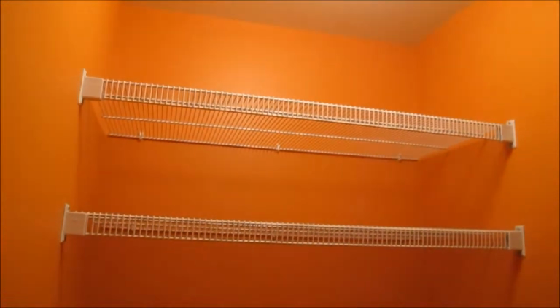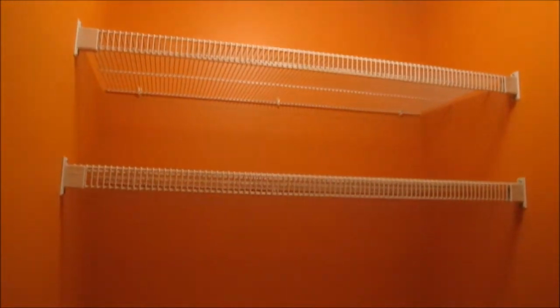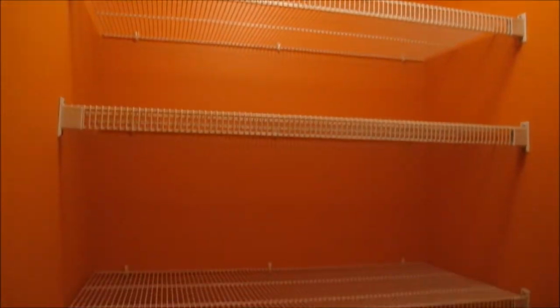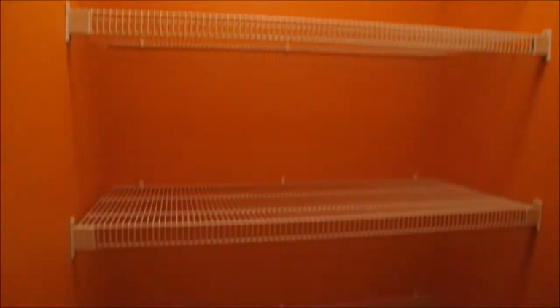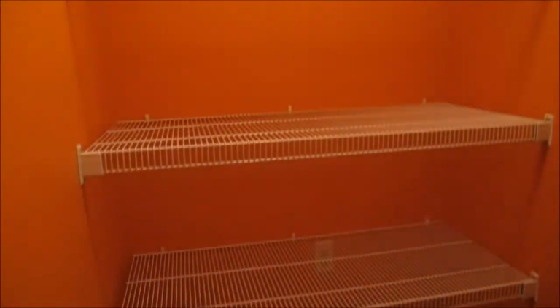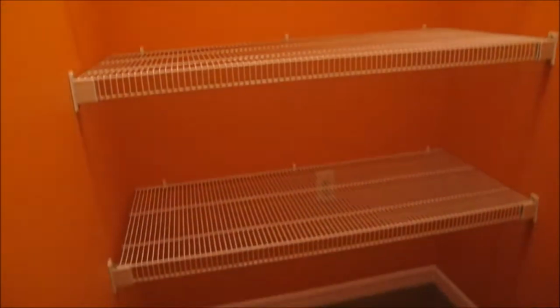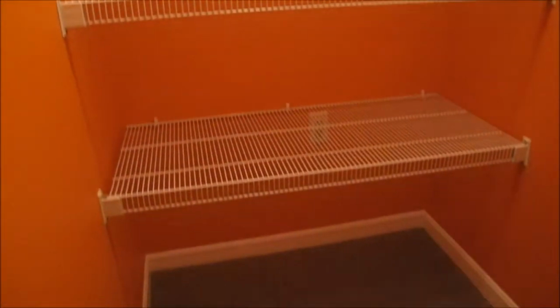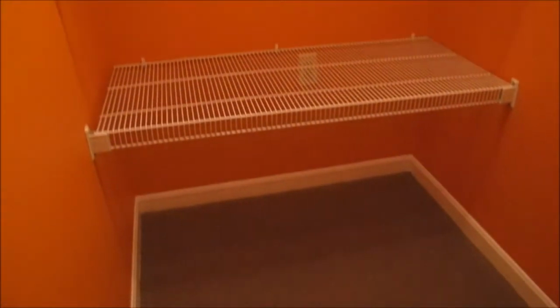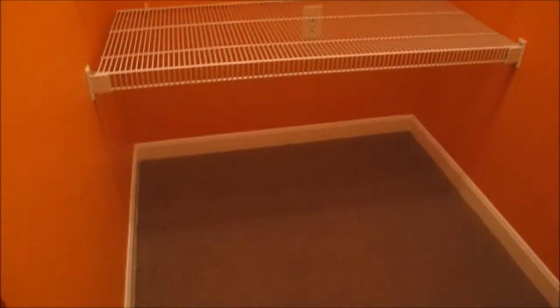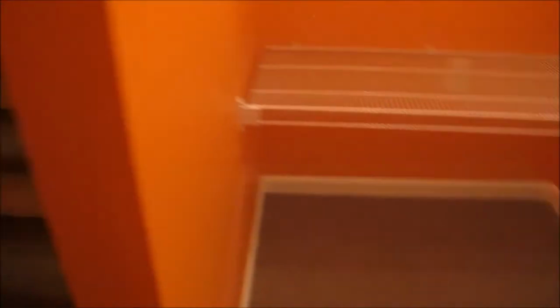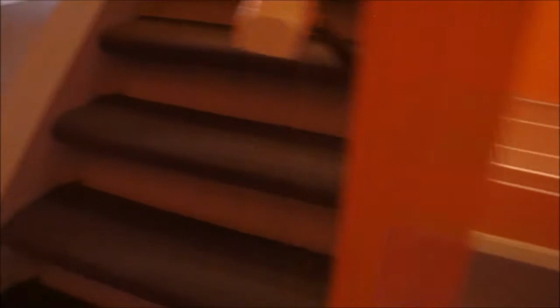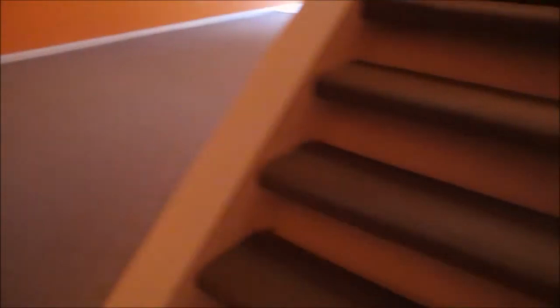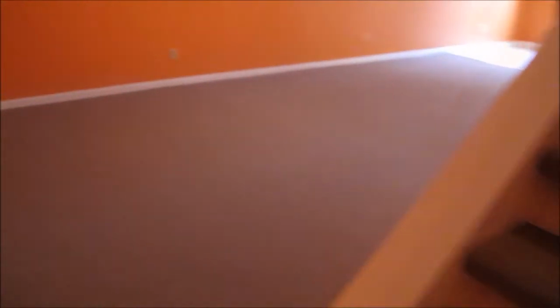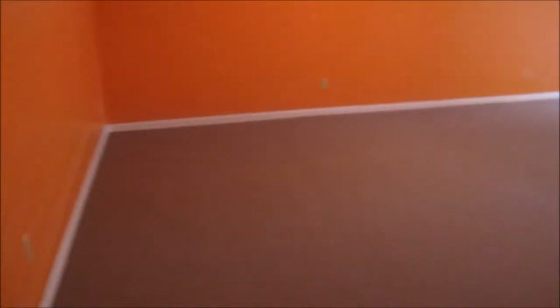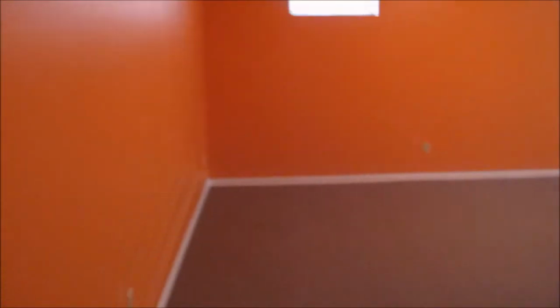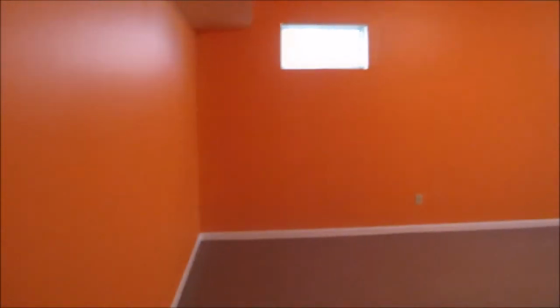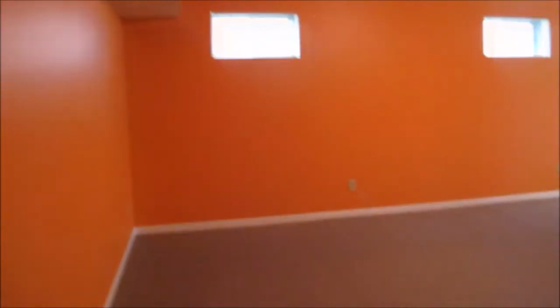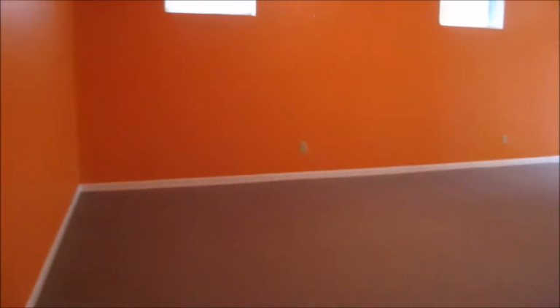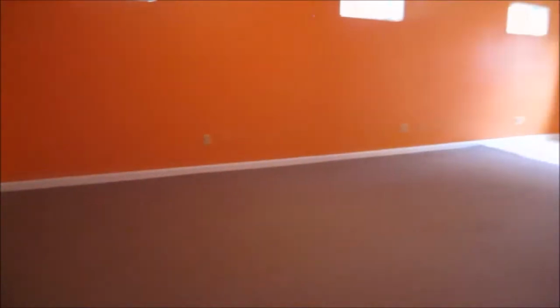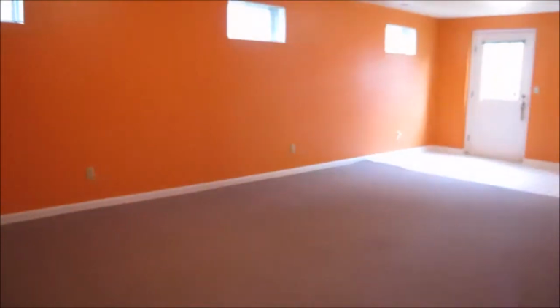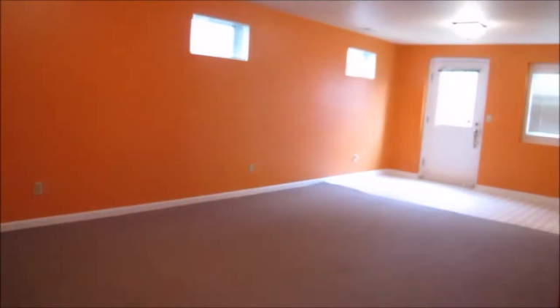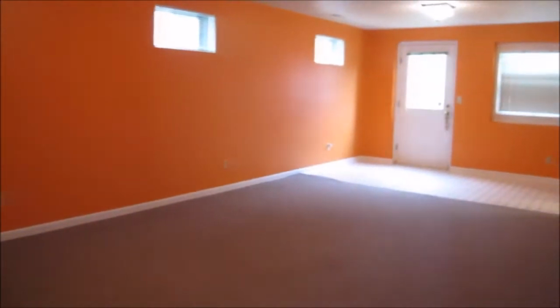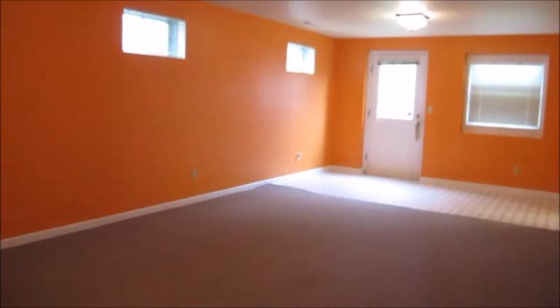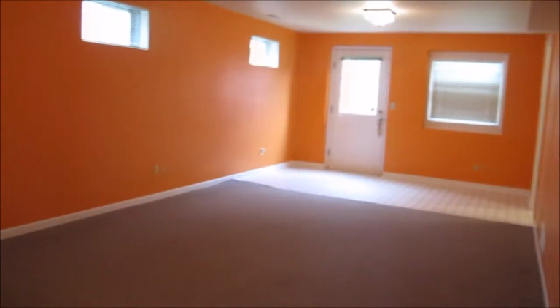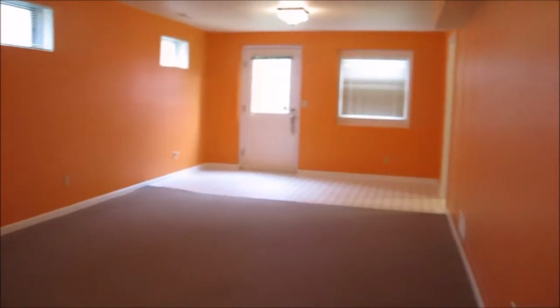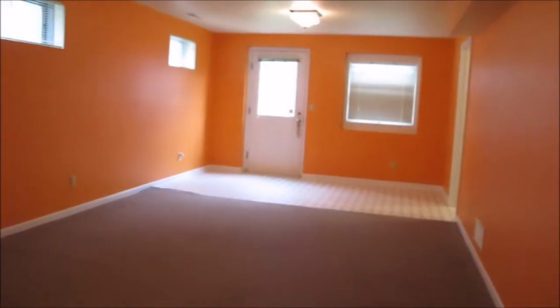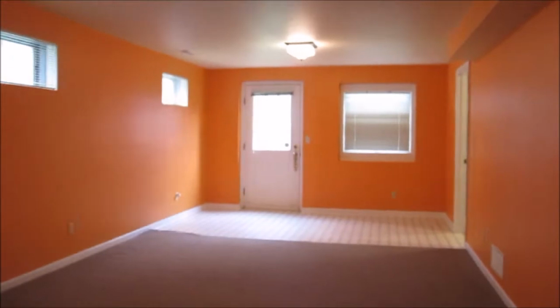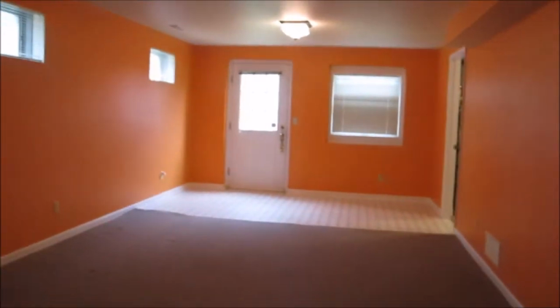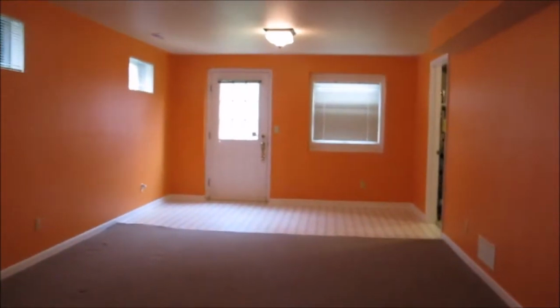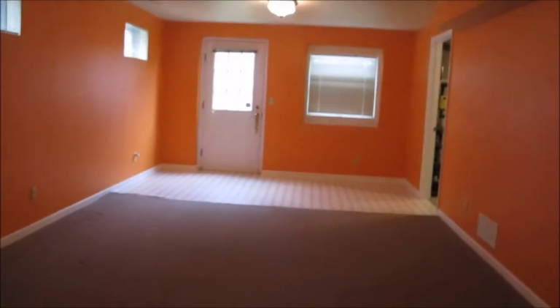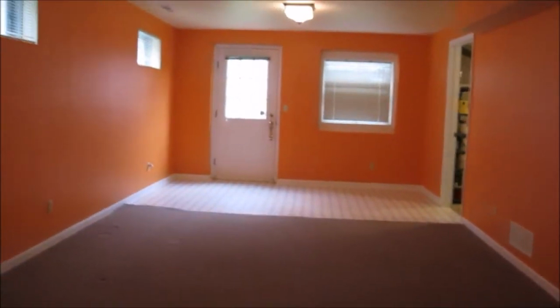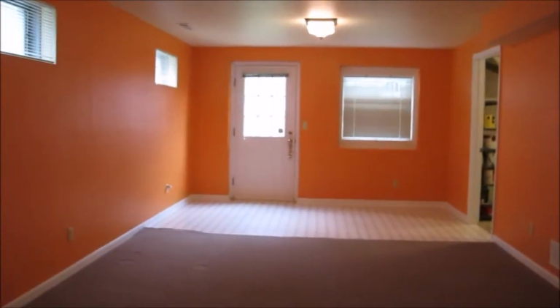There's like some storage here, and then this opens up into a nice little area and a walkout basement.